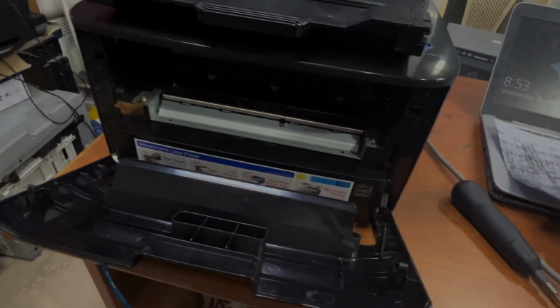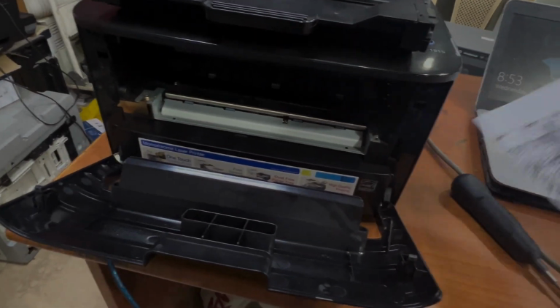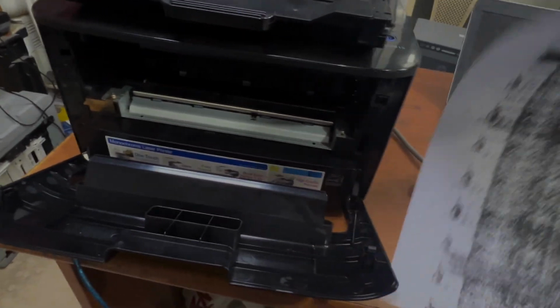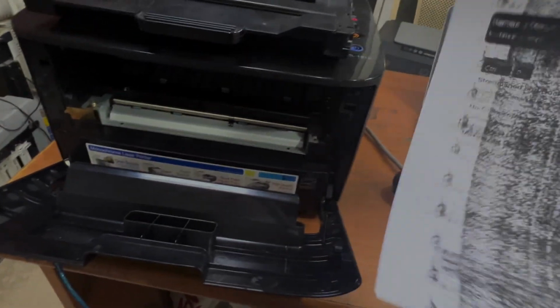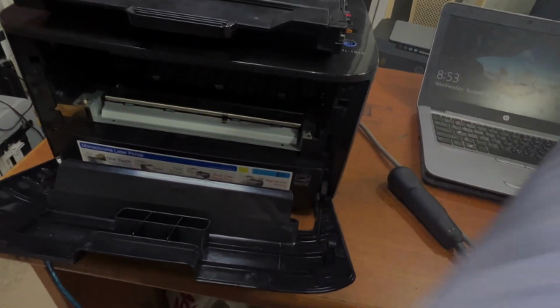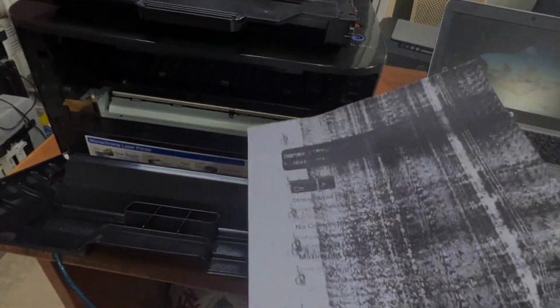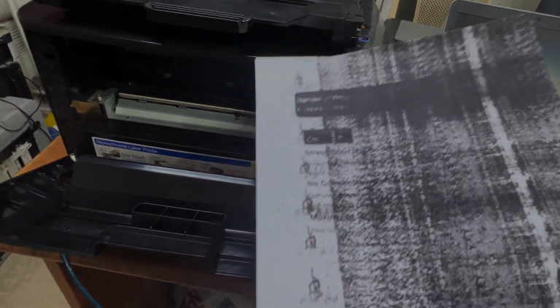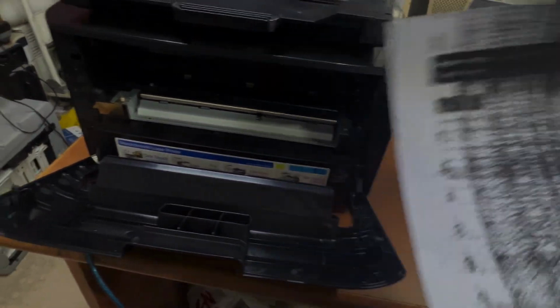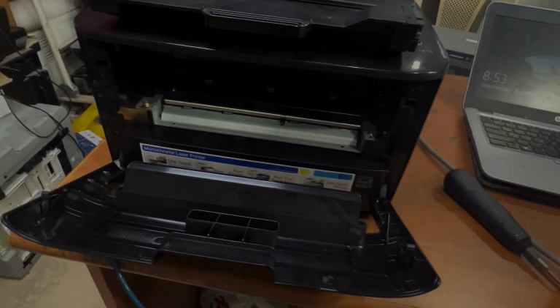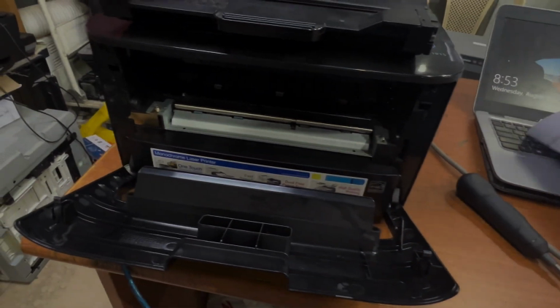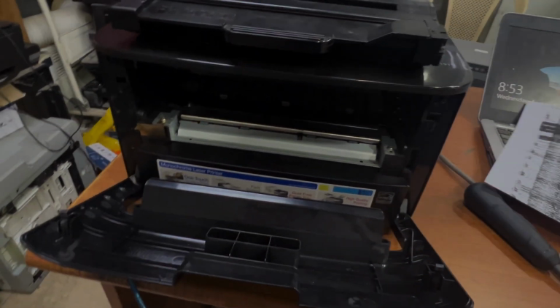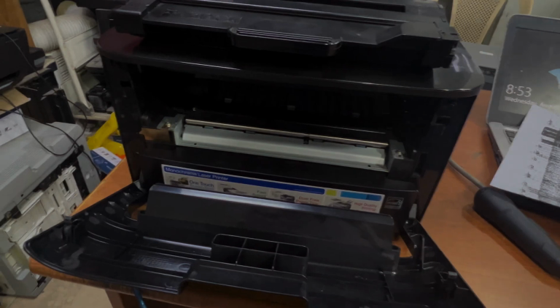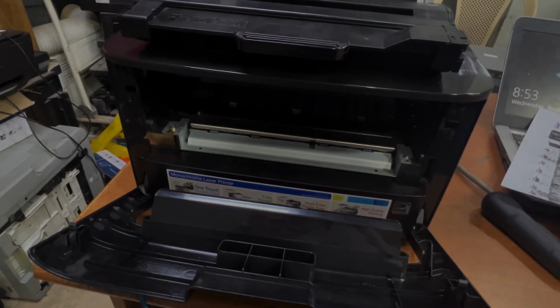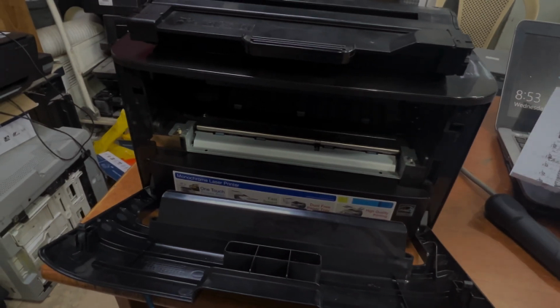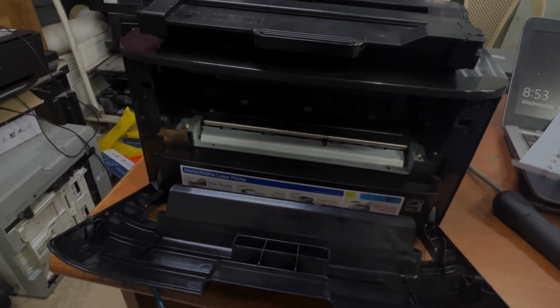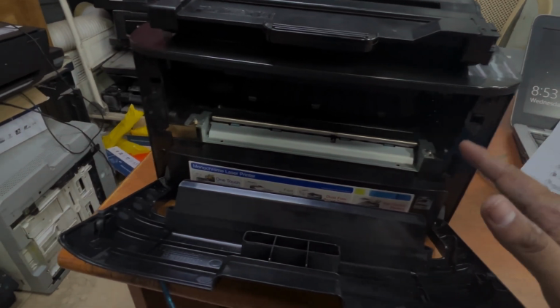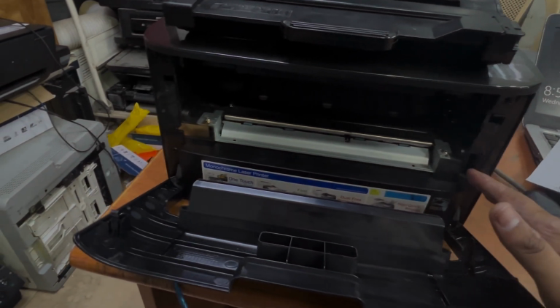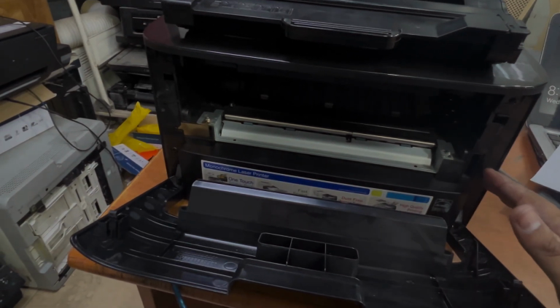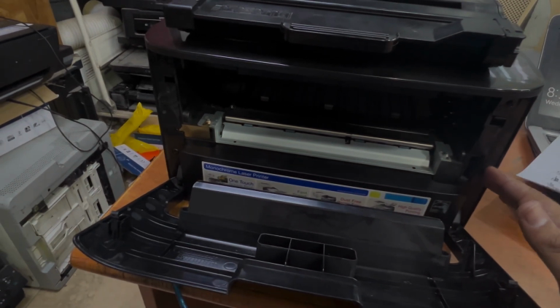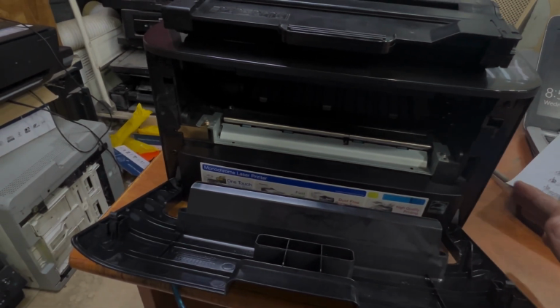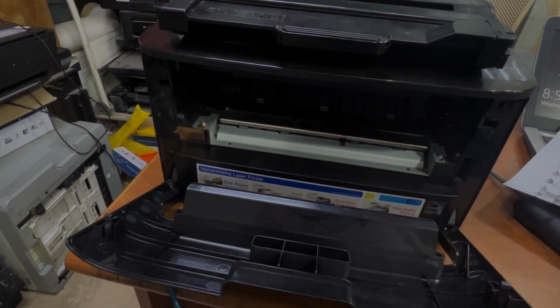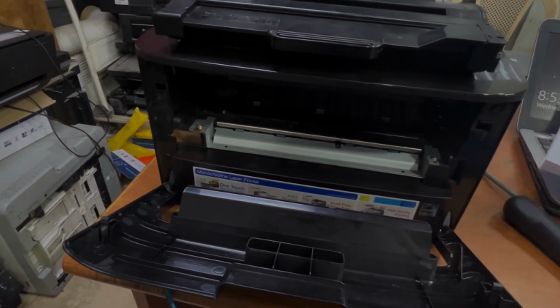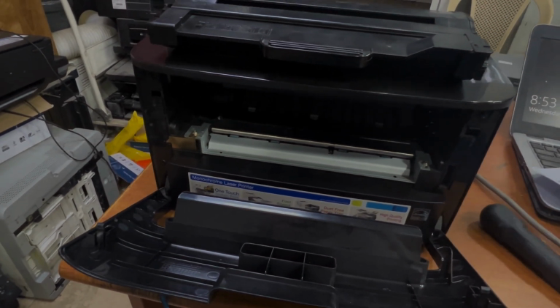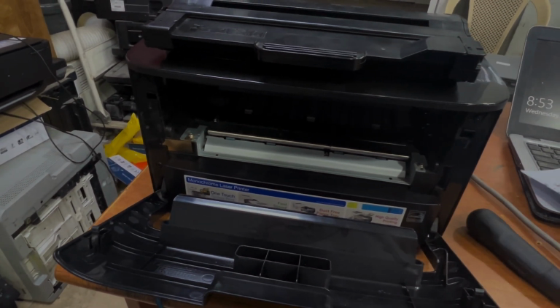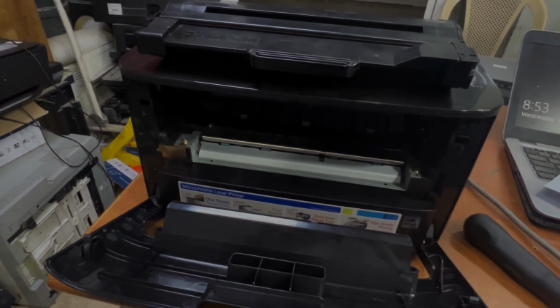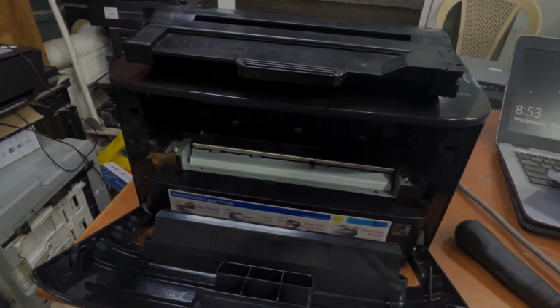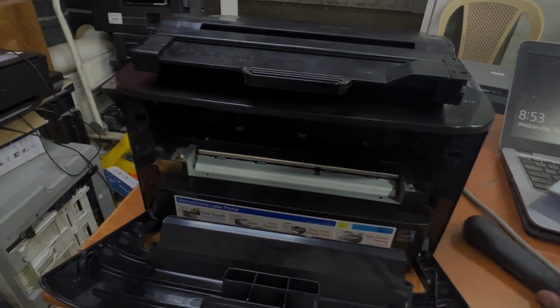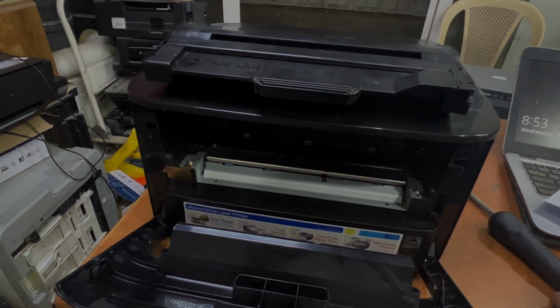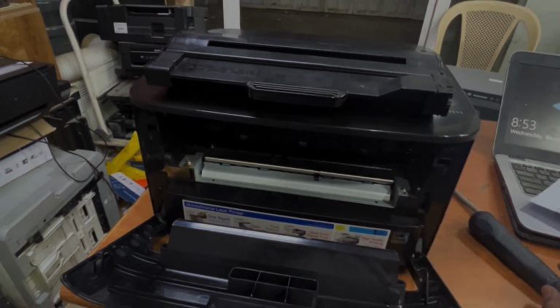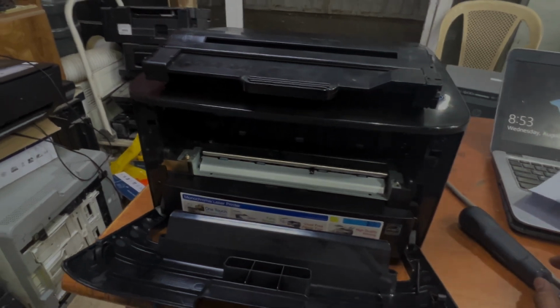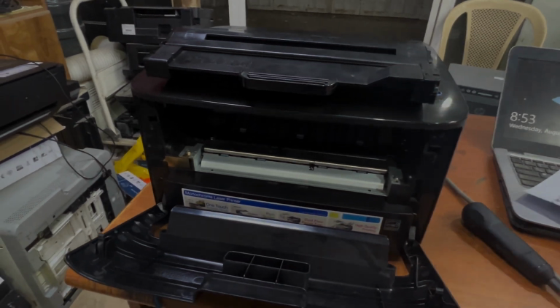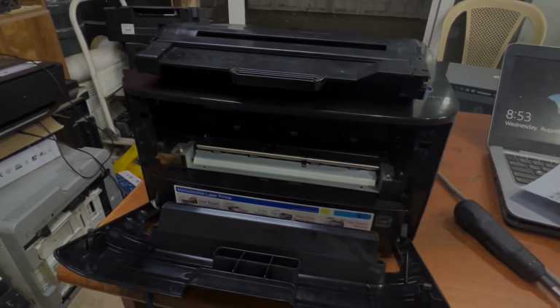If you ever find this problem, just check your drum unit. If you have any other question regarding this Samsung printer or any other one, you can ask down in the comments. Thank you for watching.